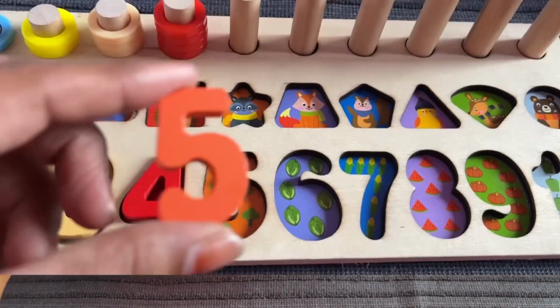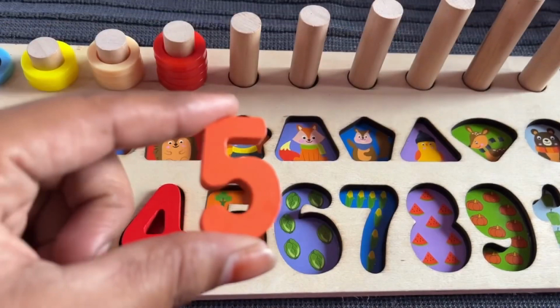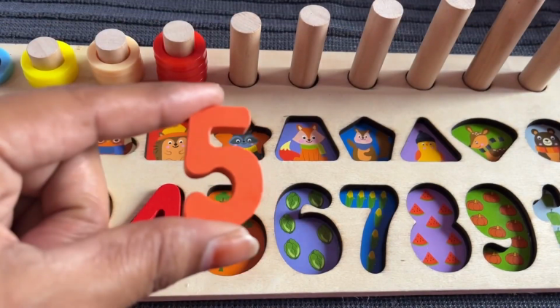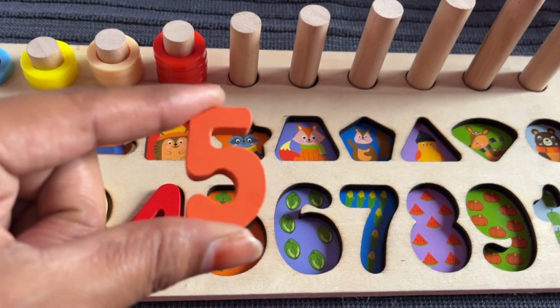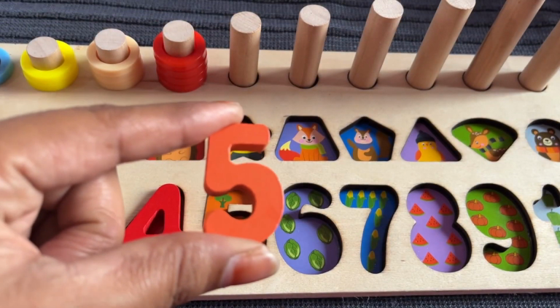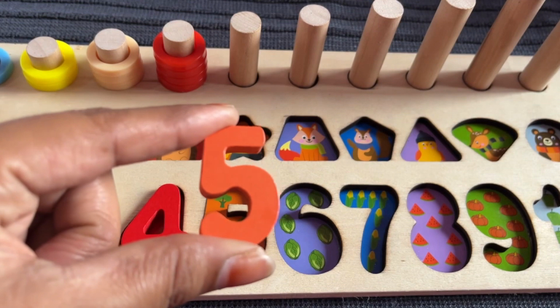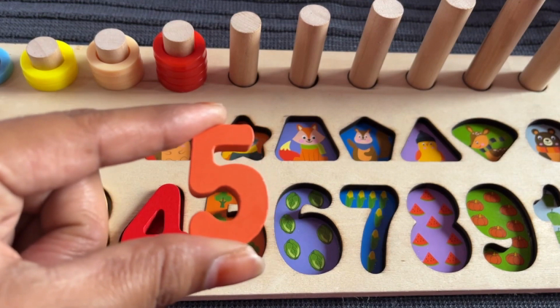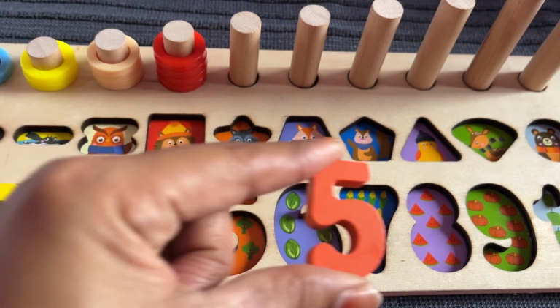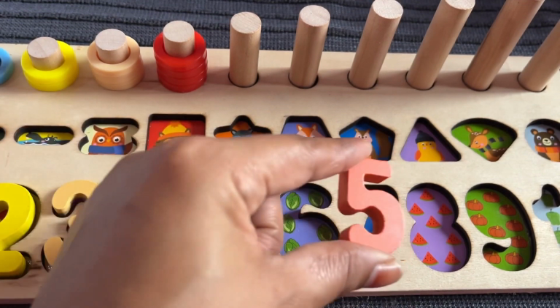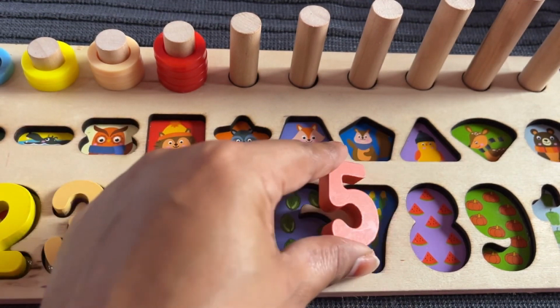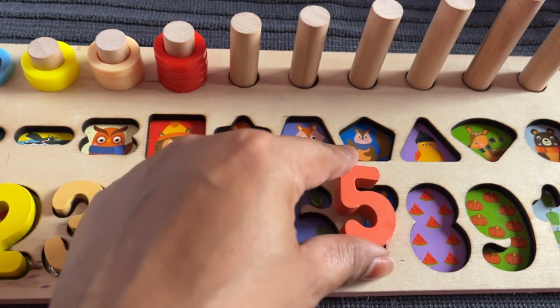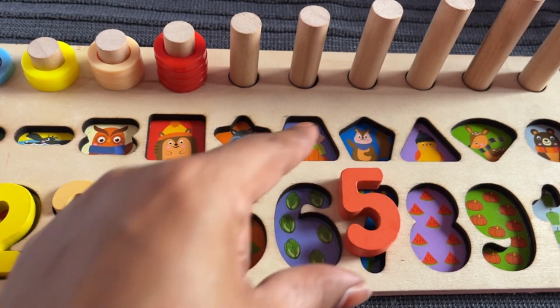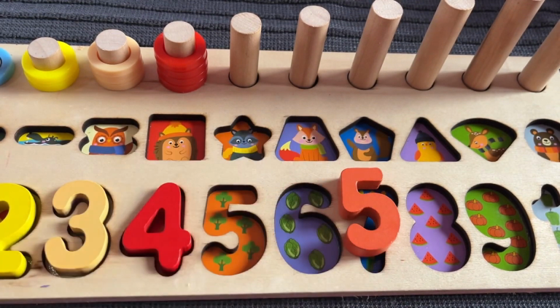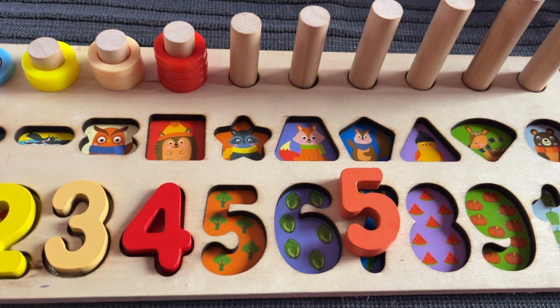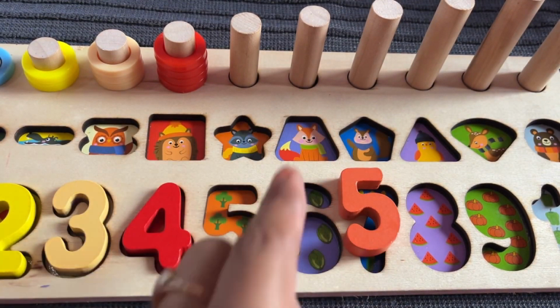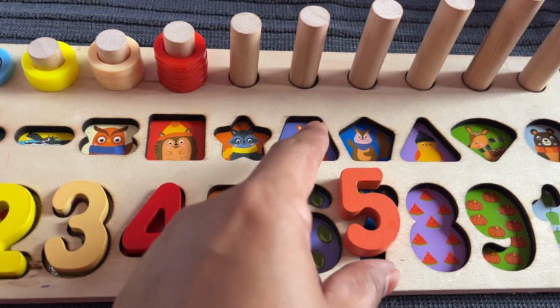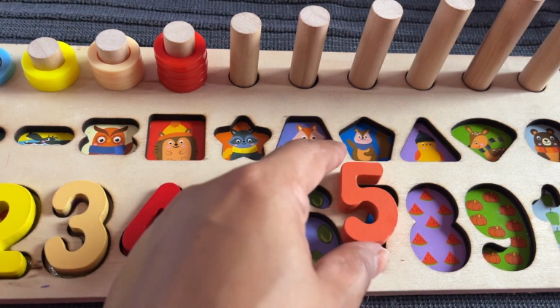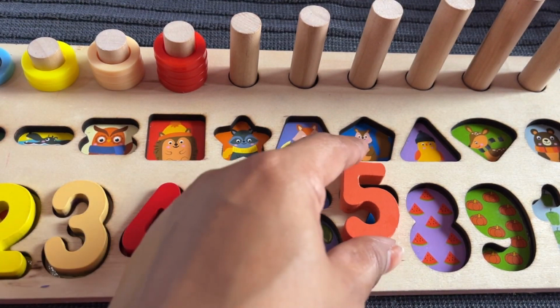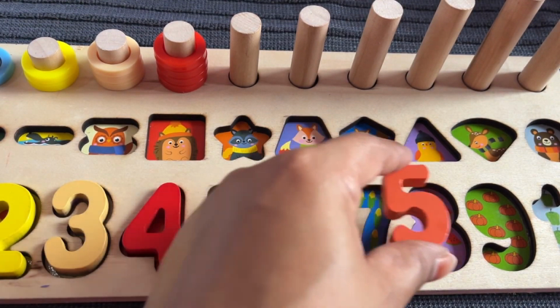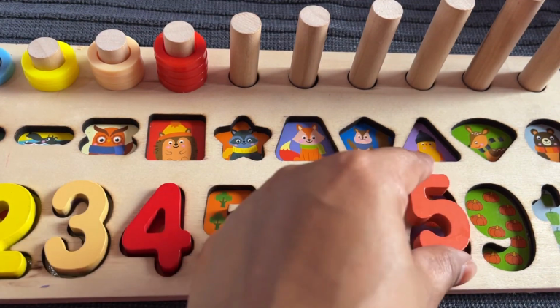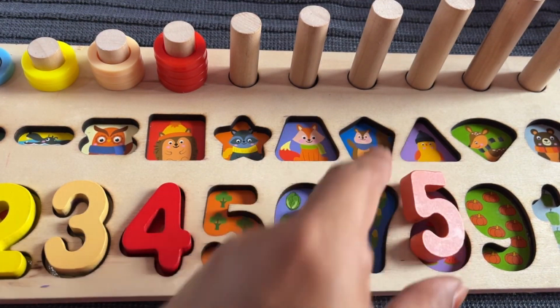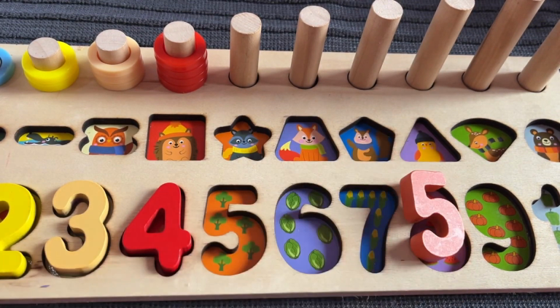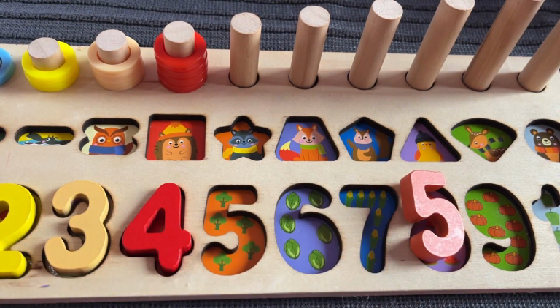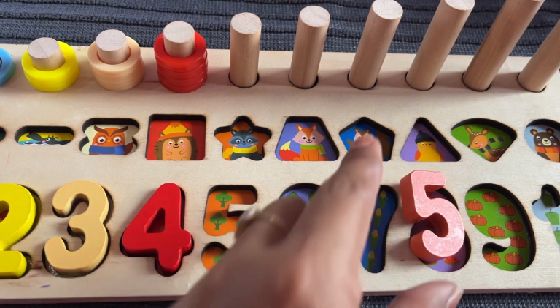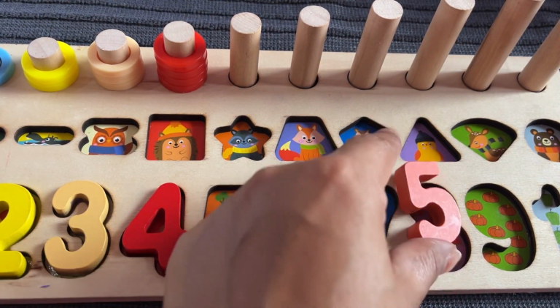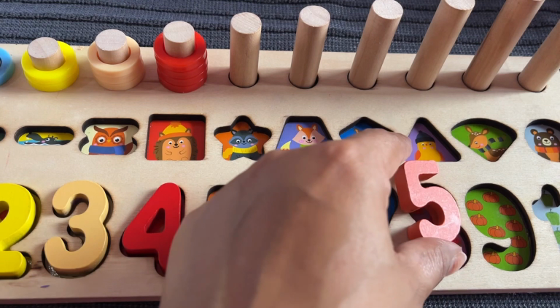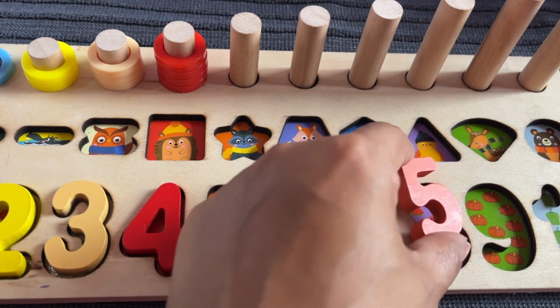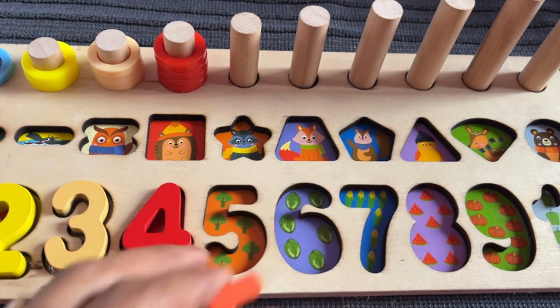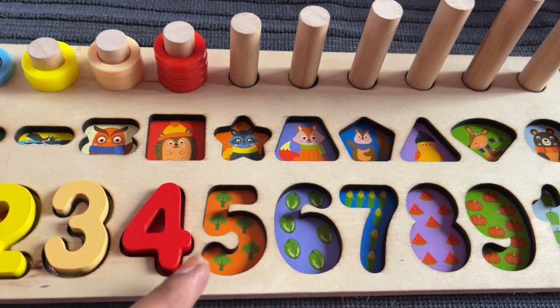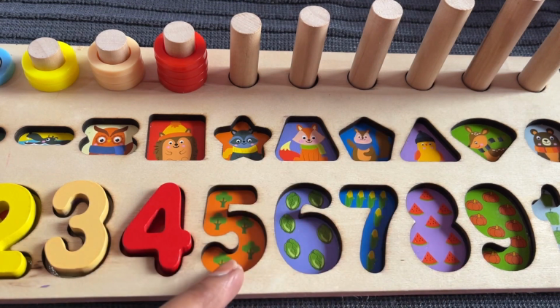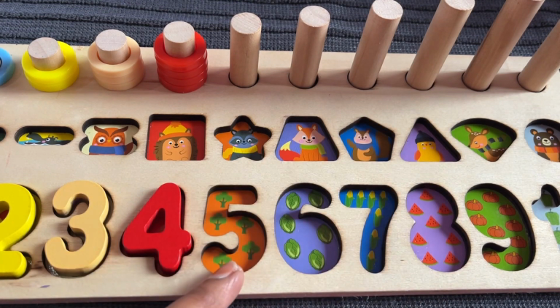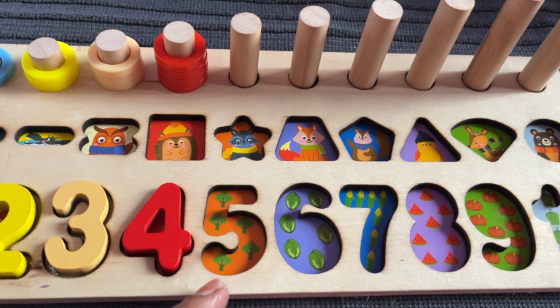Where should we put number 5? Right here — here, five!